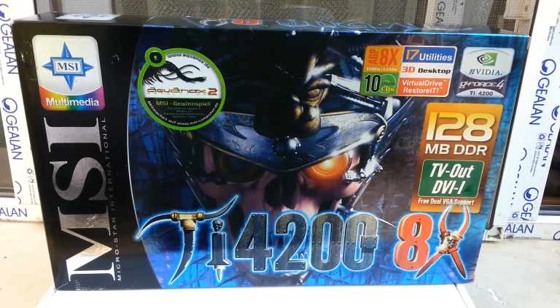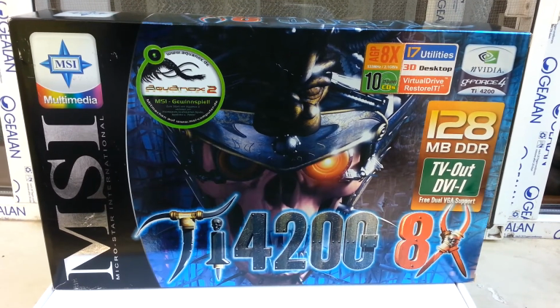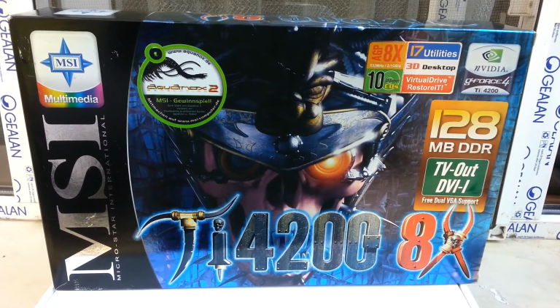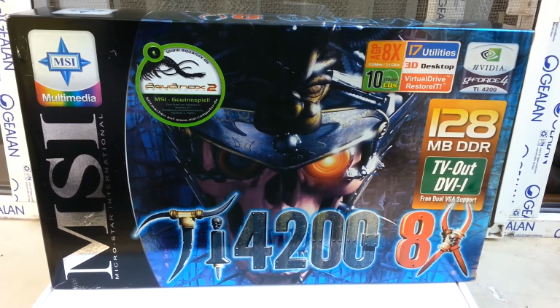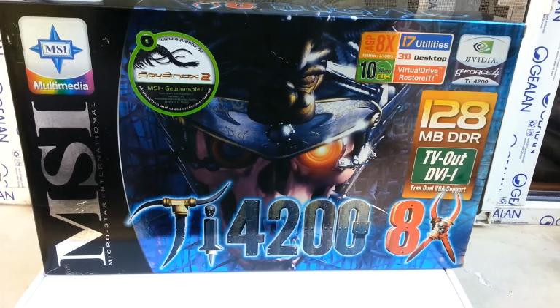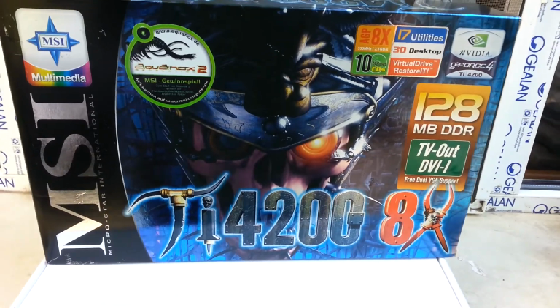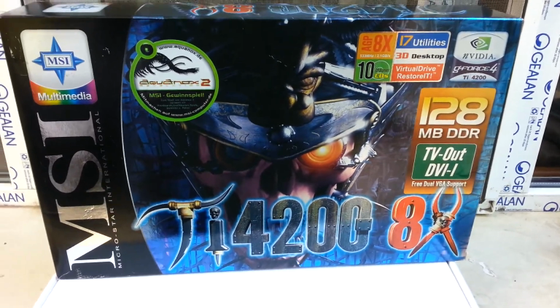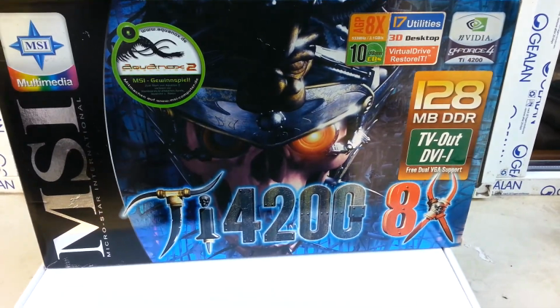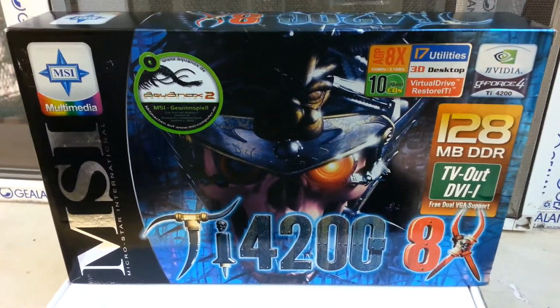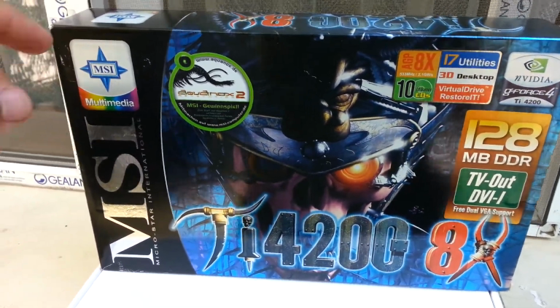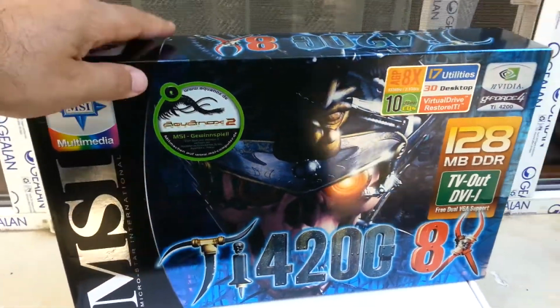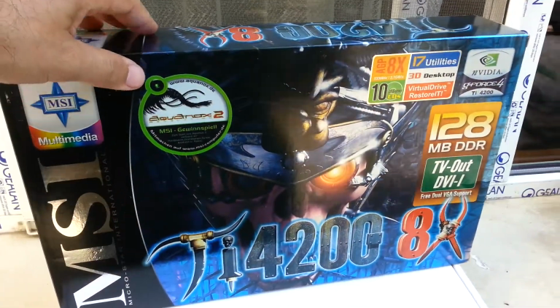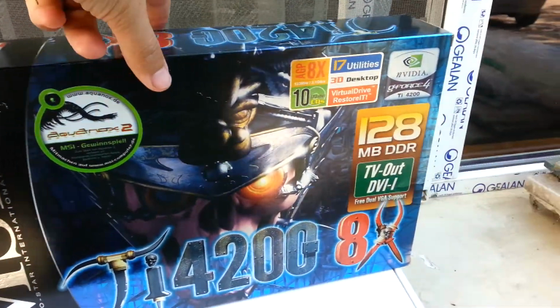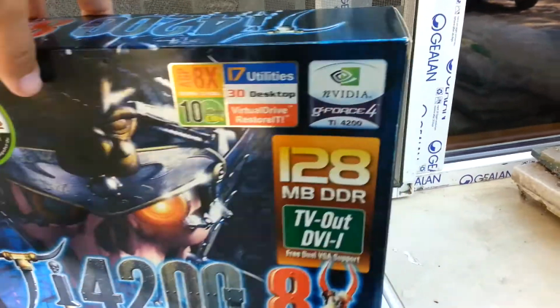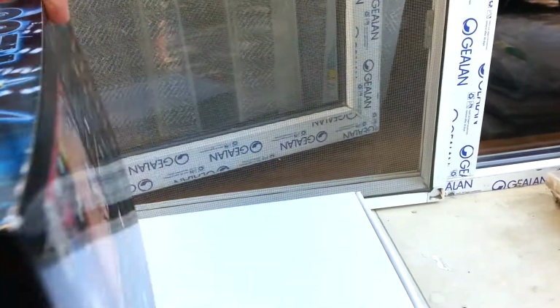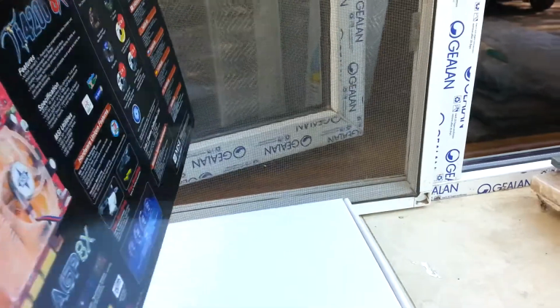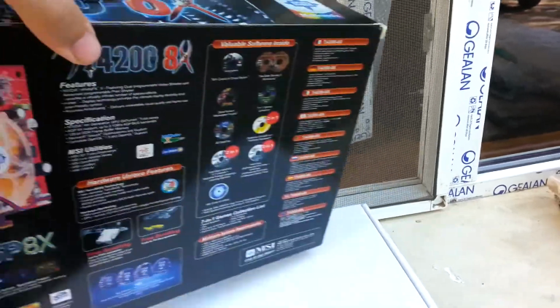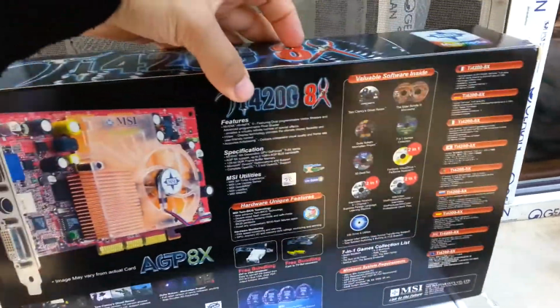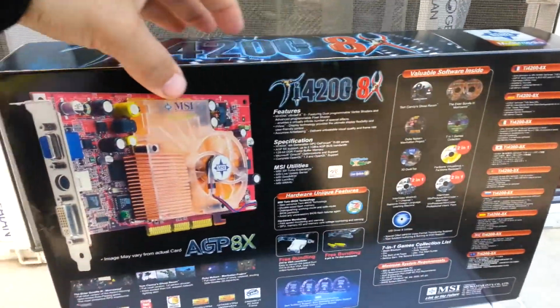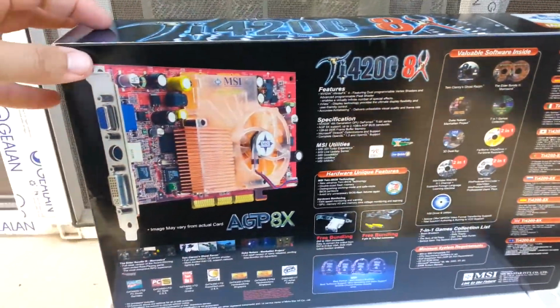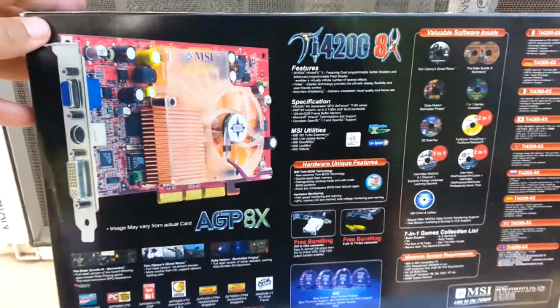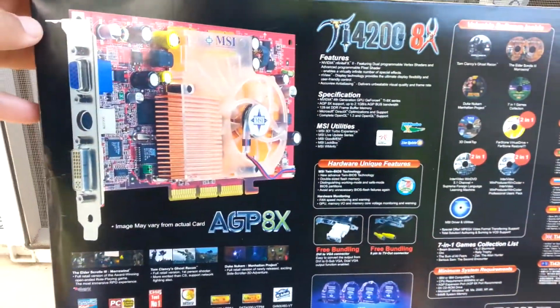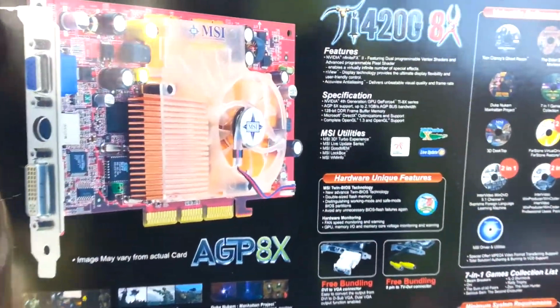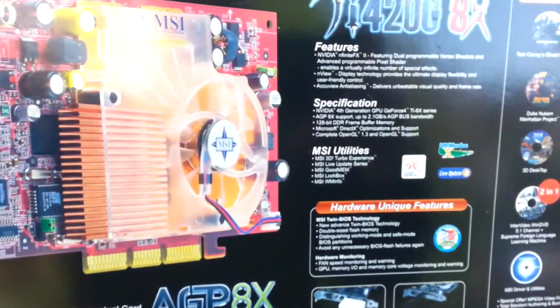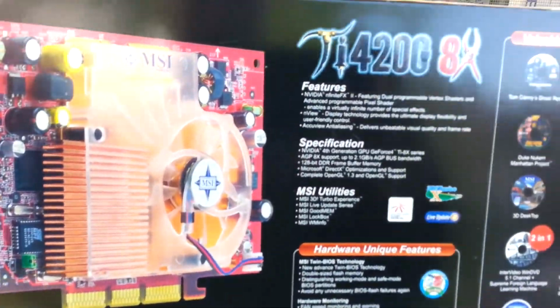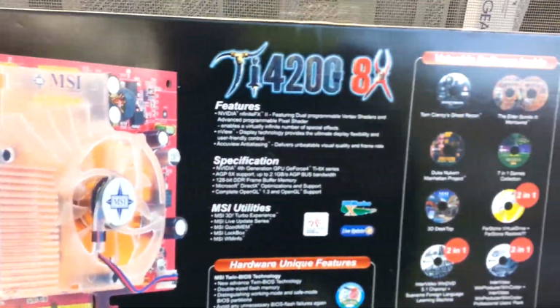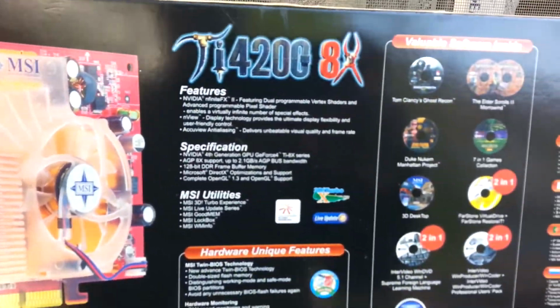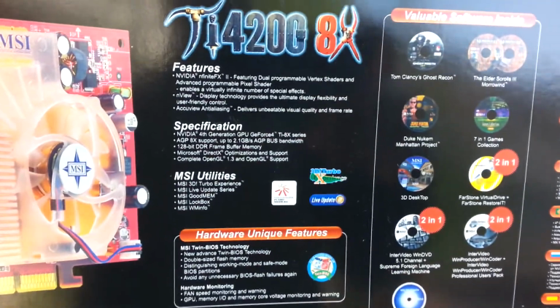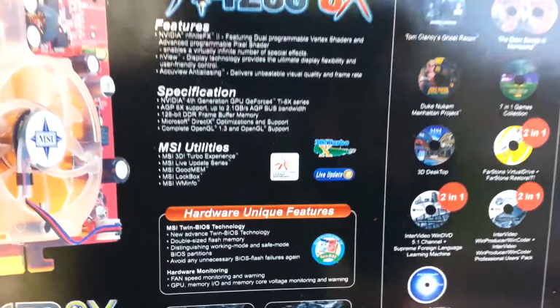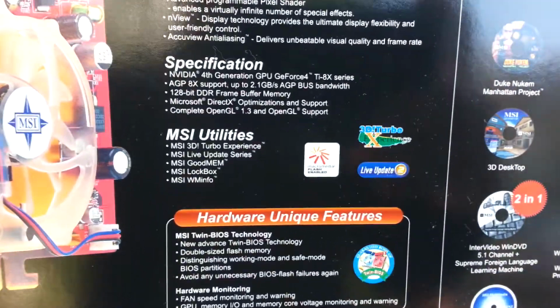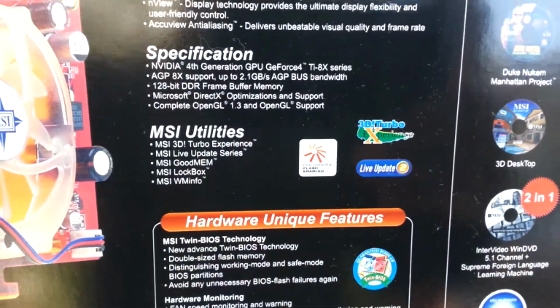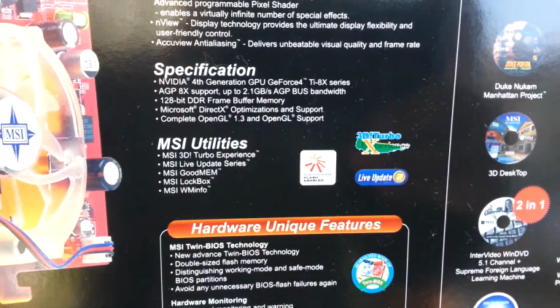AGP 128 MB. These are the specs and the features, as you can see here.